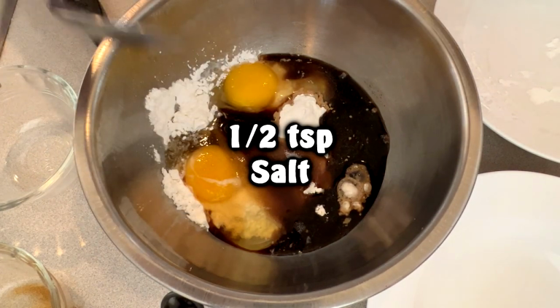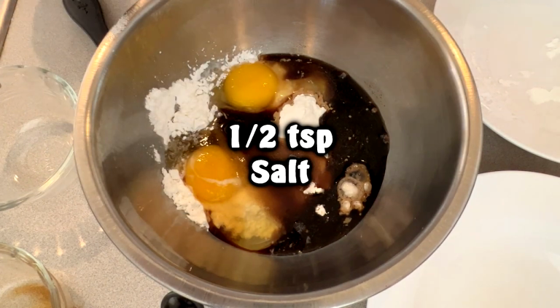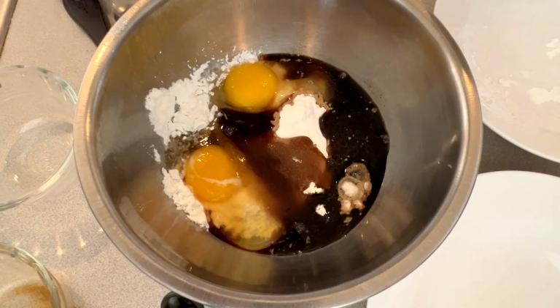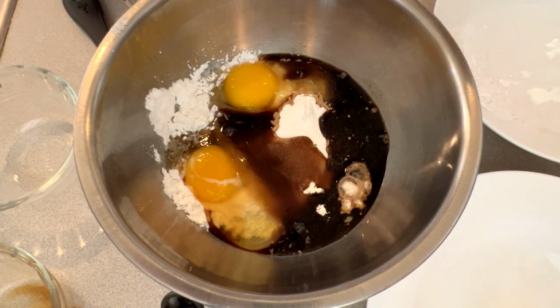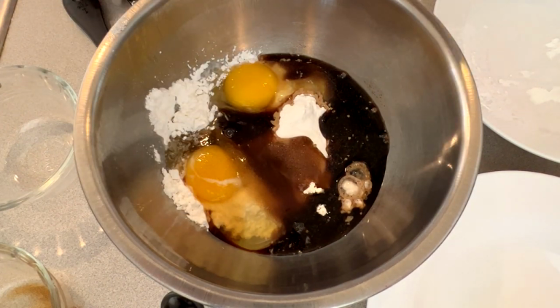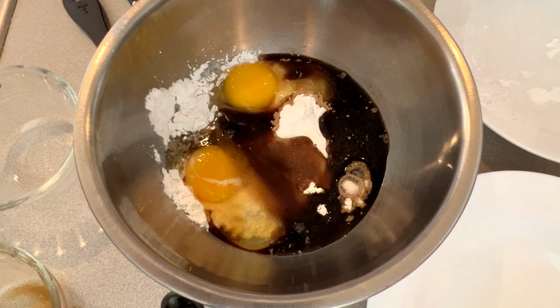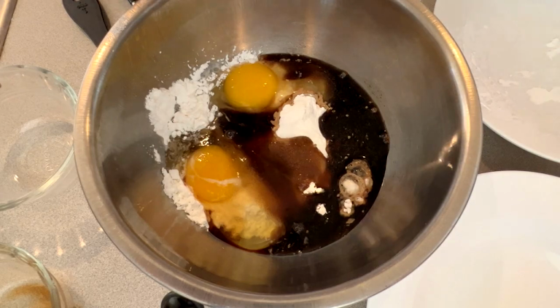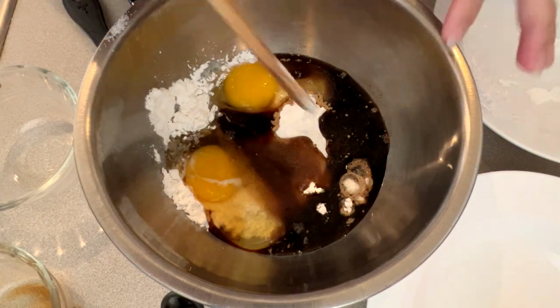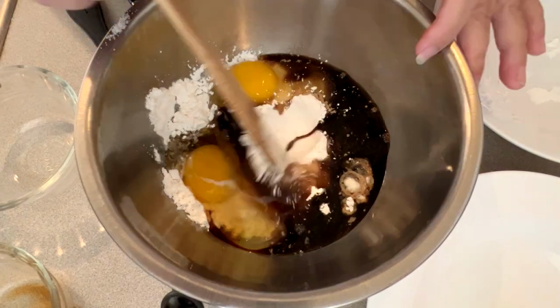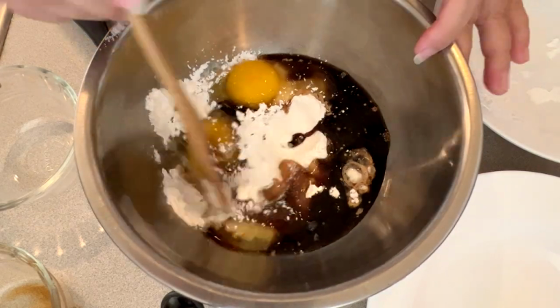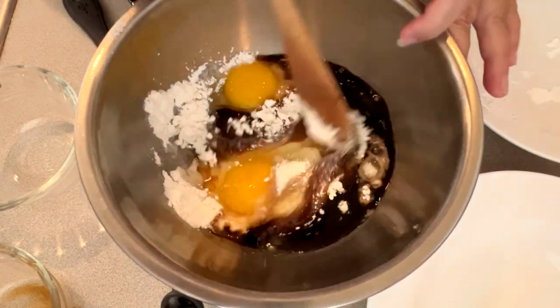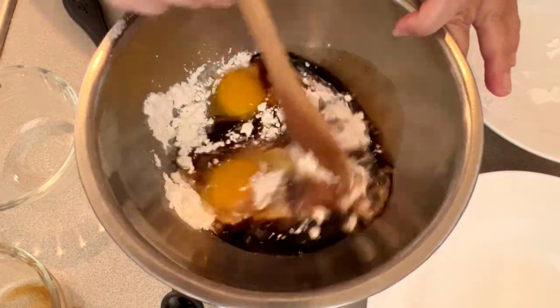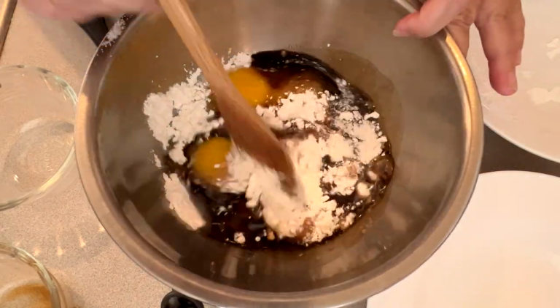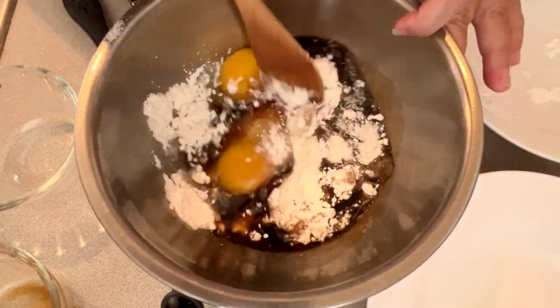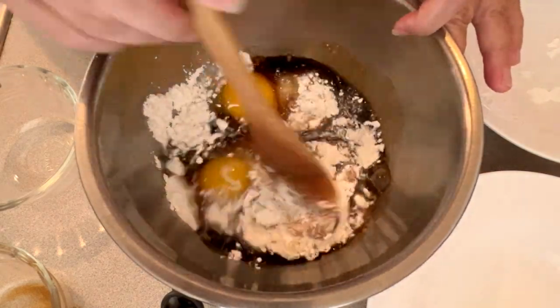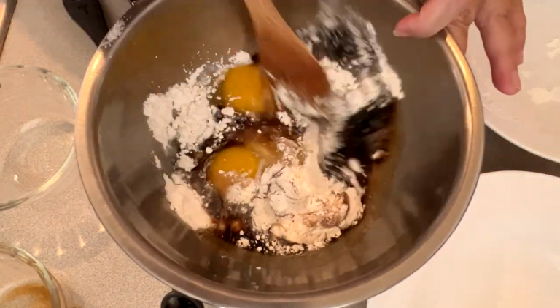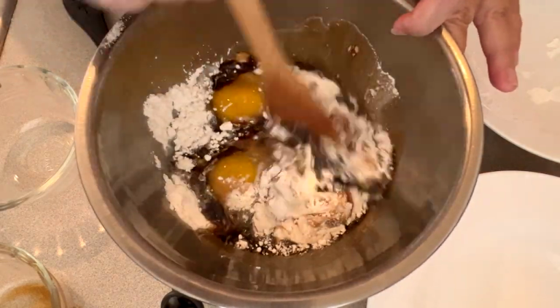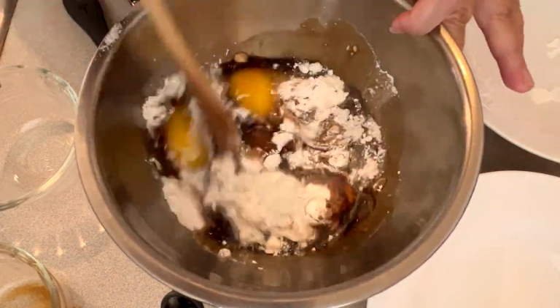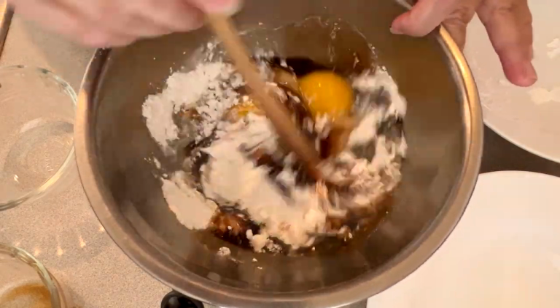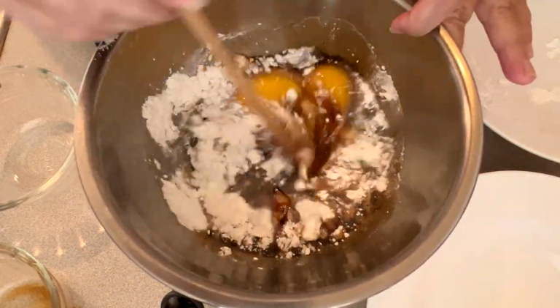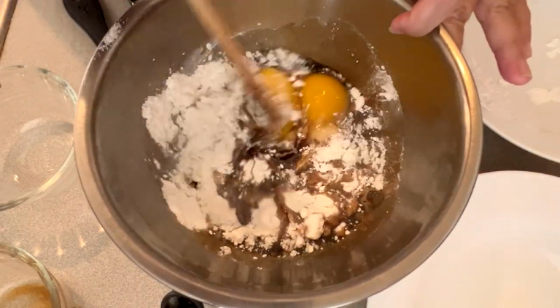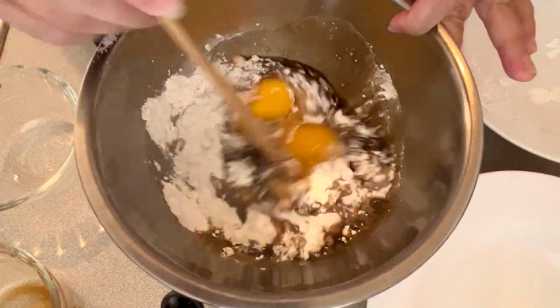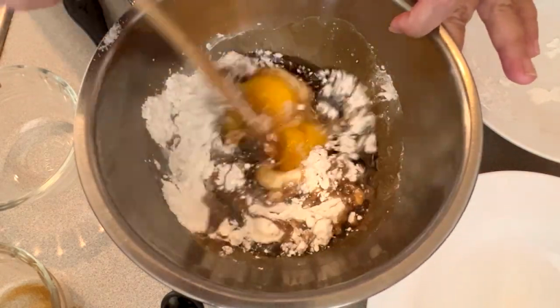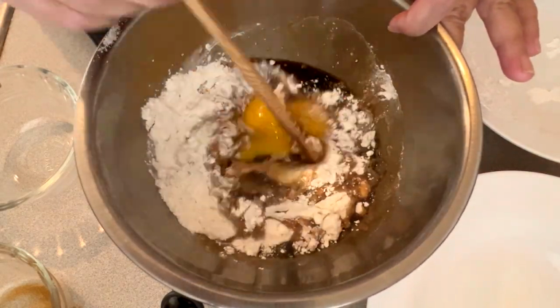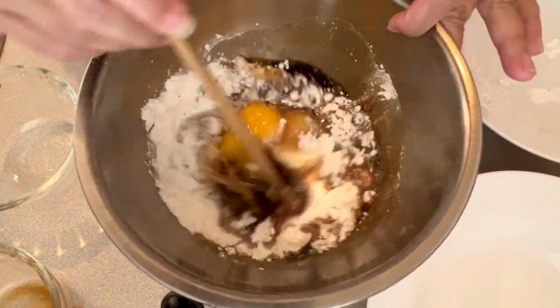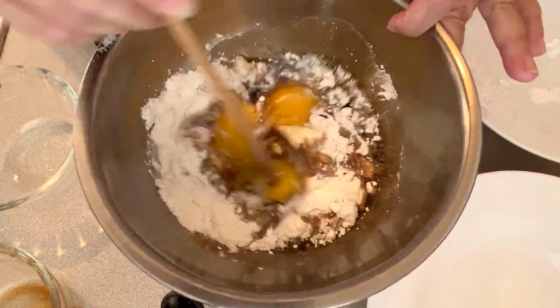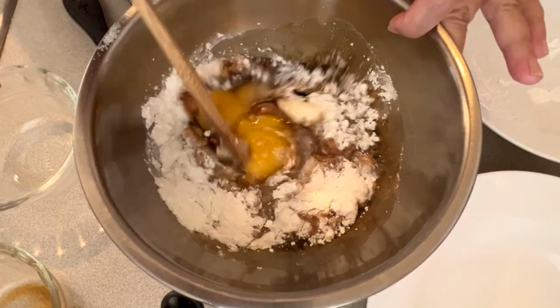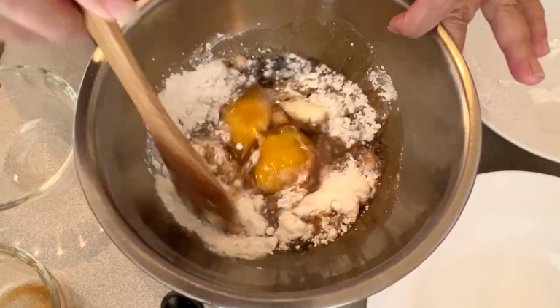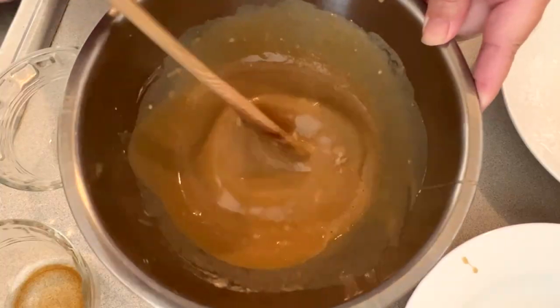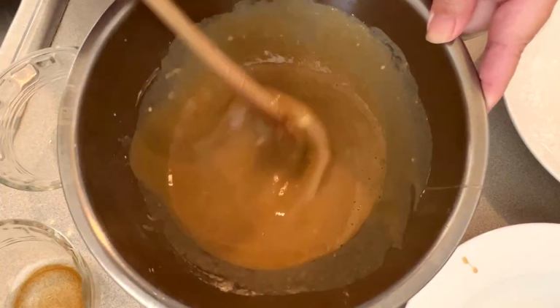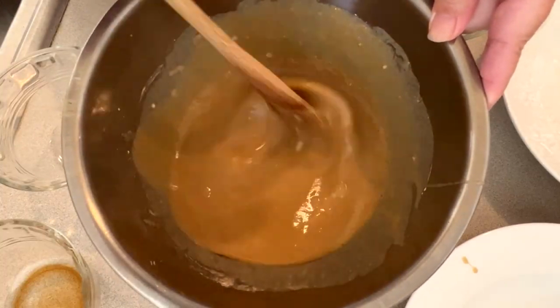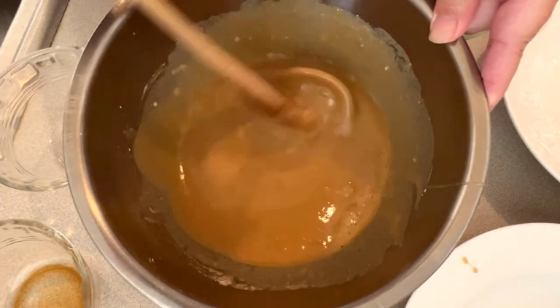What we want to do is mix all of this together so that it's completely combined. What we want it to look like is something like this at the end.